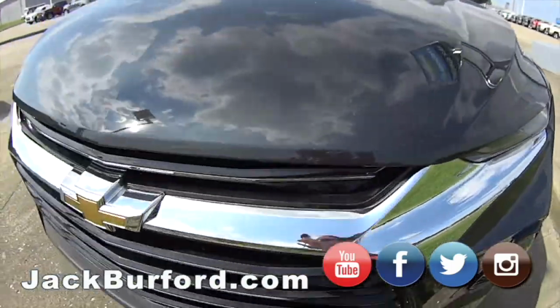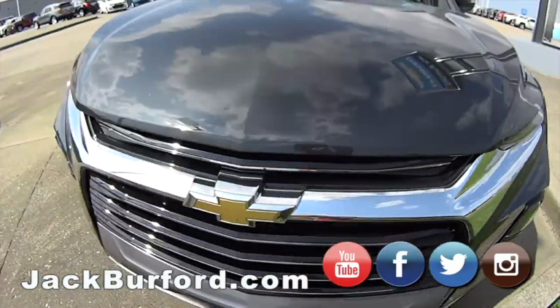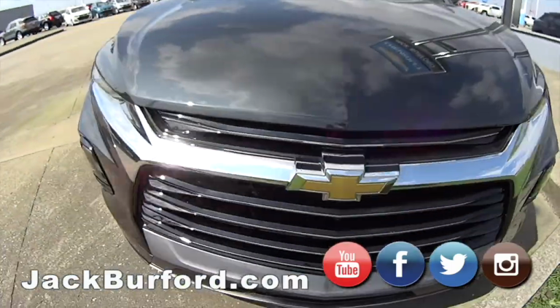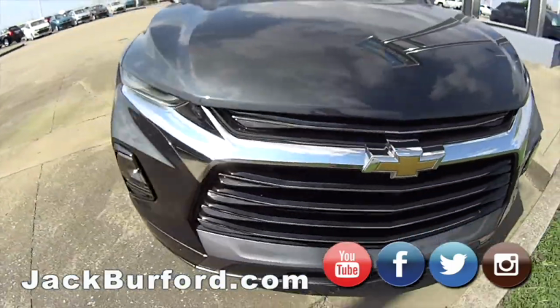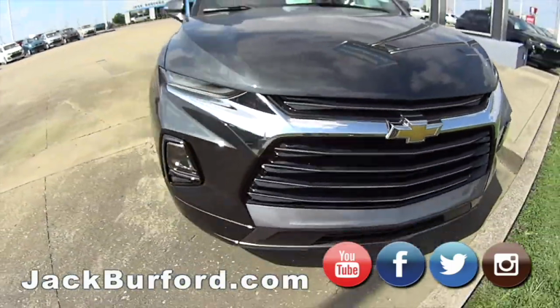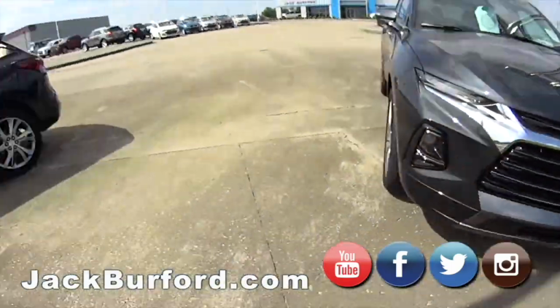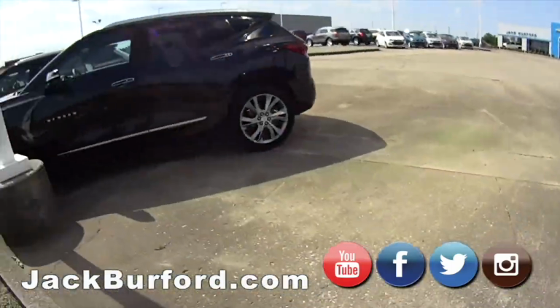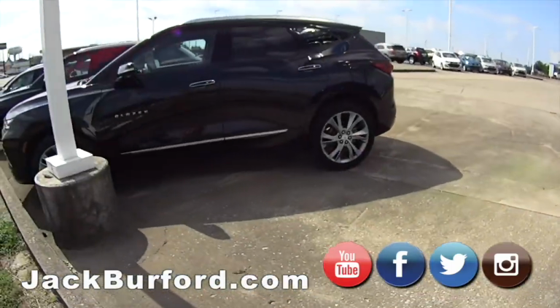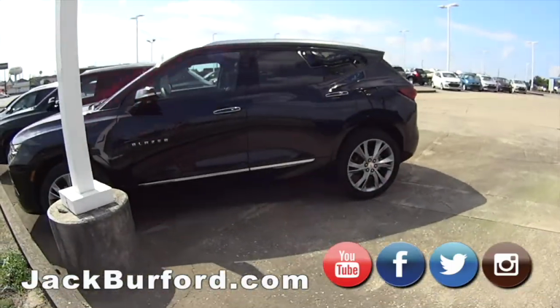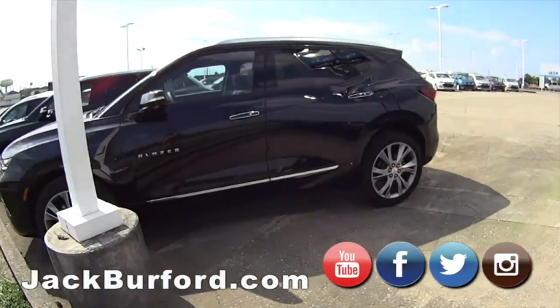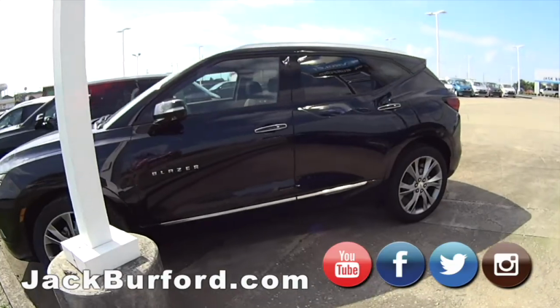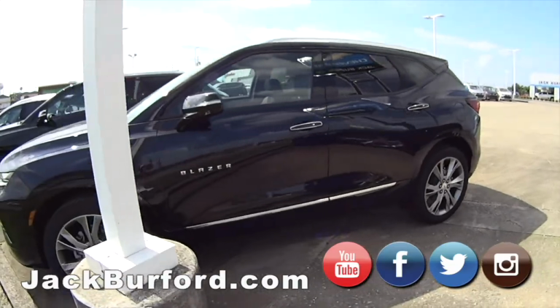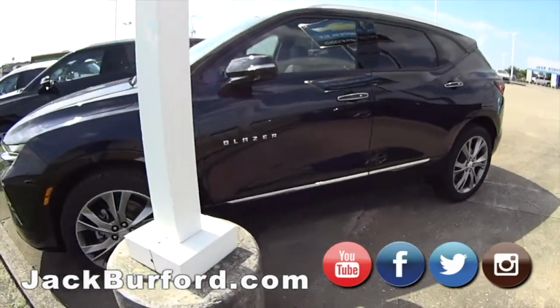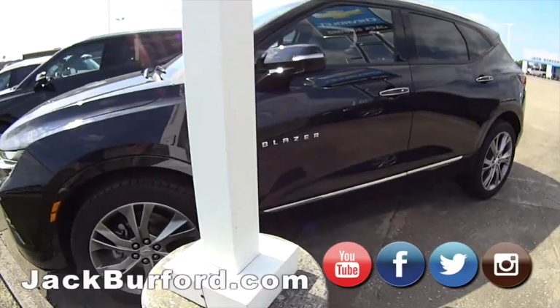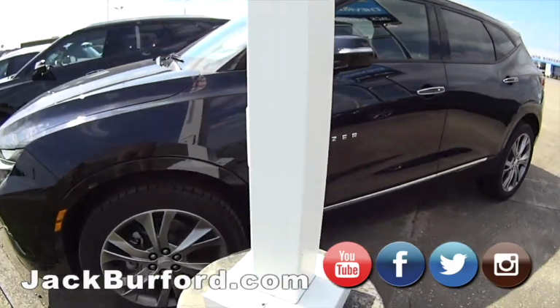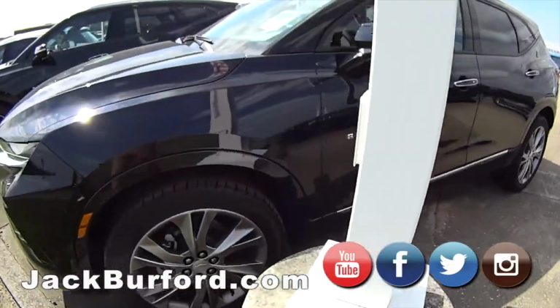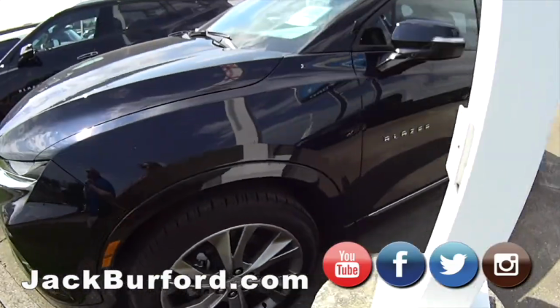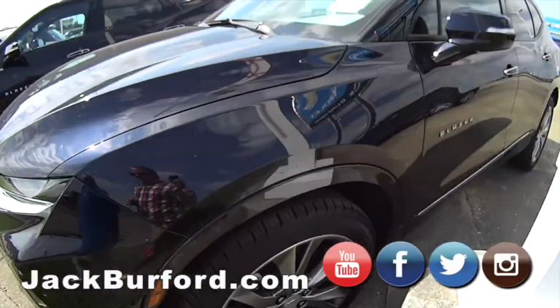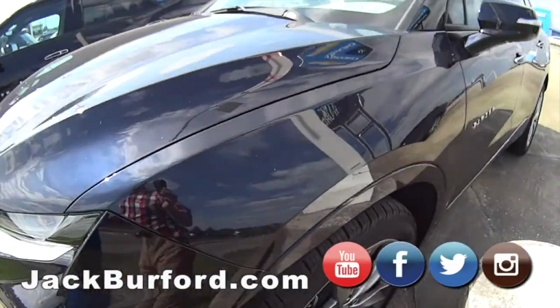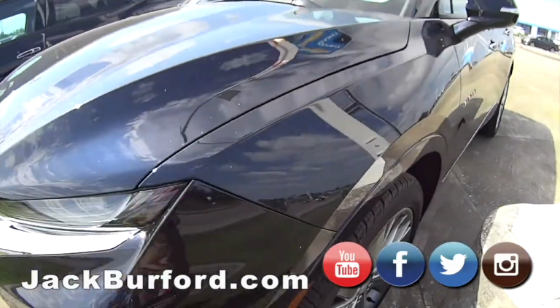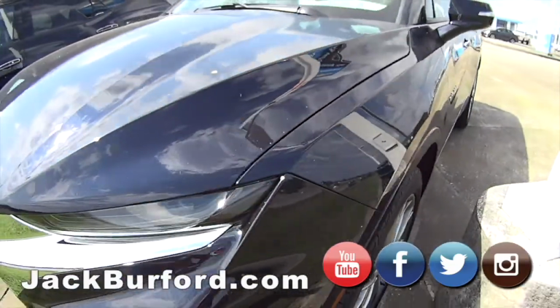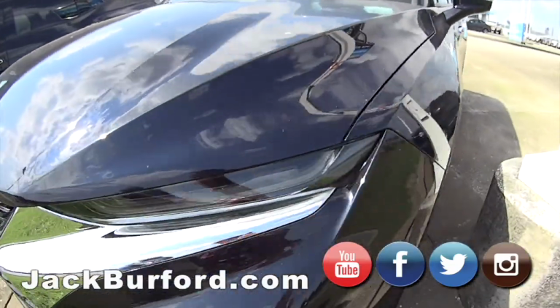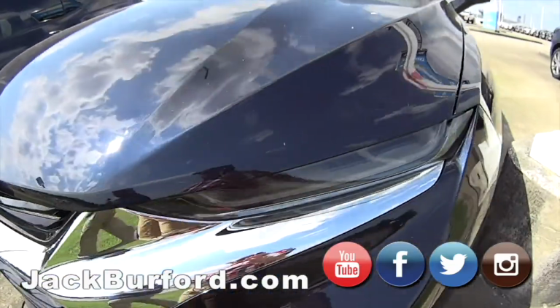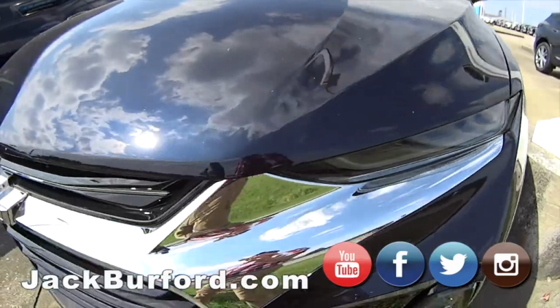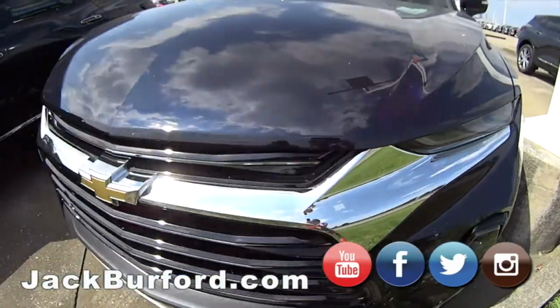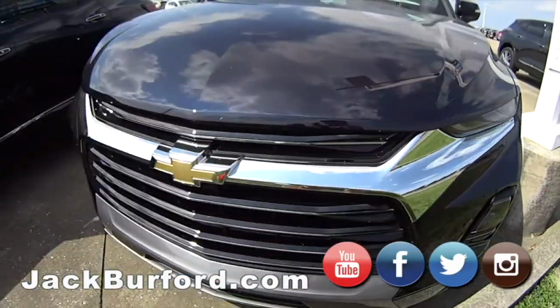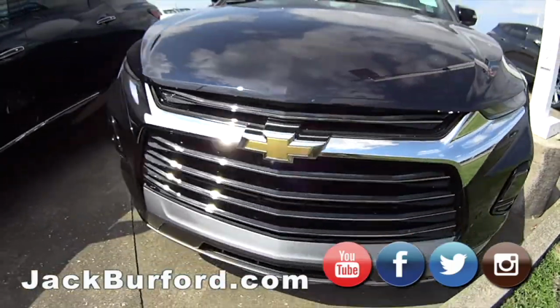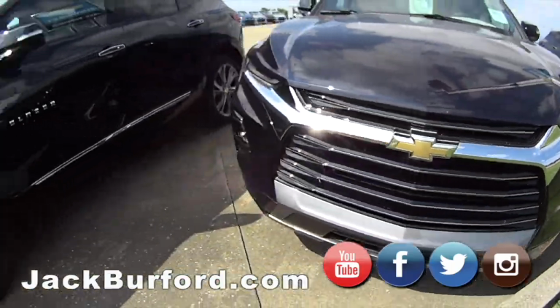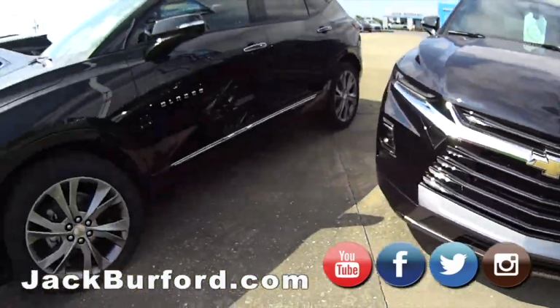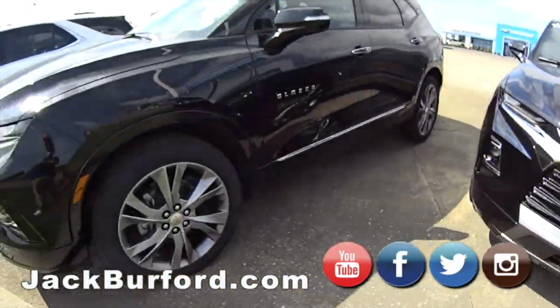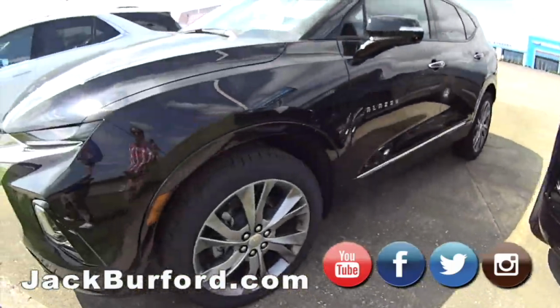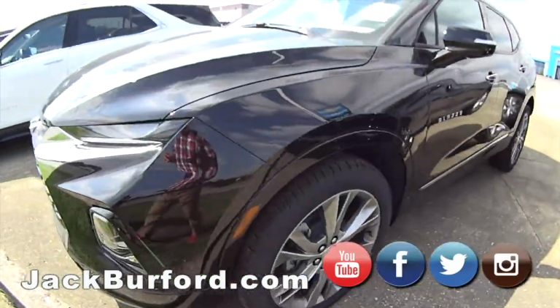Then we have another one — is that blue? Yeah, that's a dark blue. Got my sunglasses on, I couldn't tell, Randy. I think it's midnight metallic blue. Got another Premier.